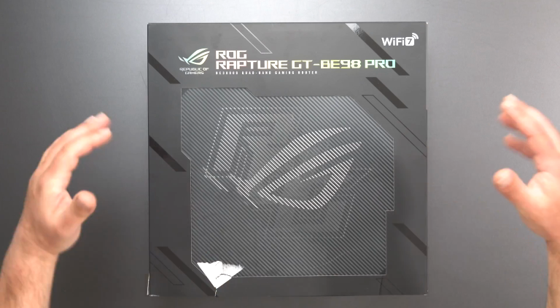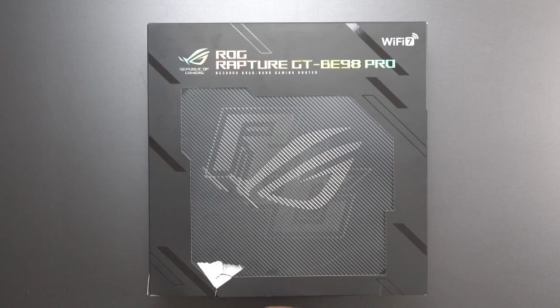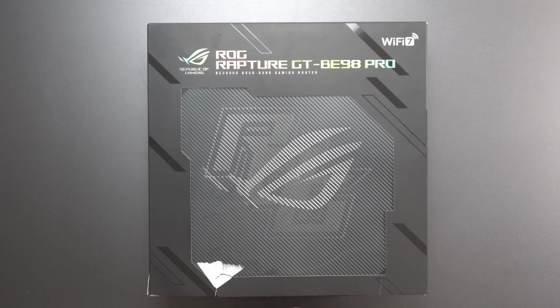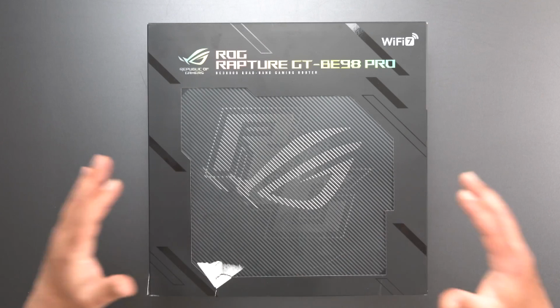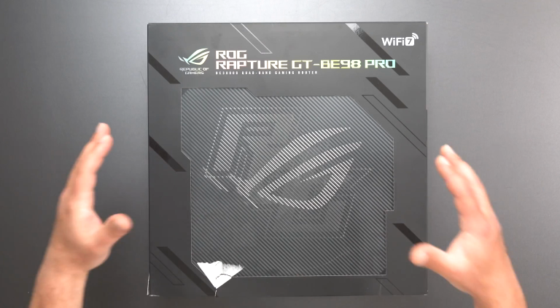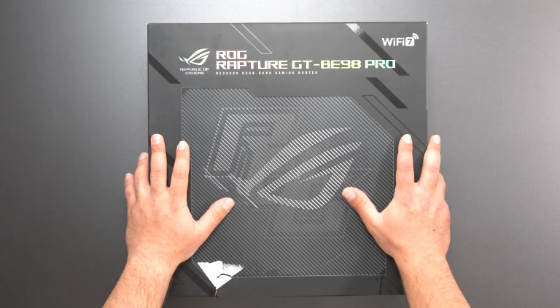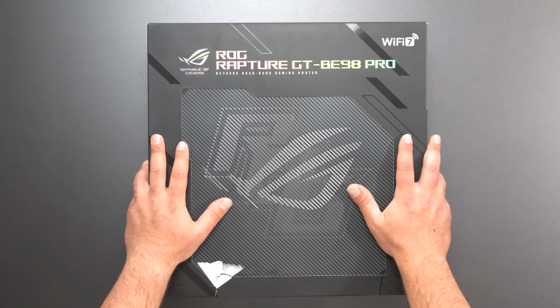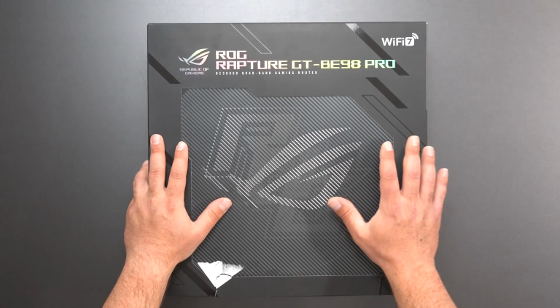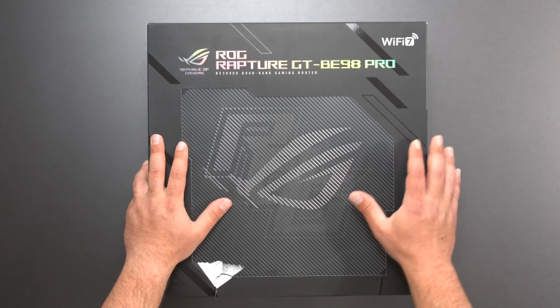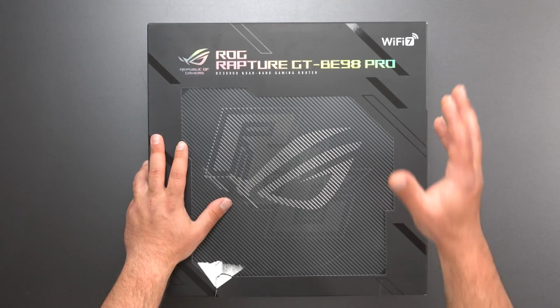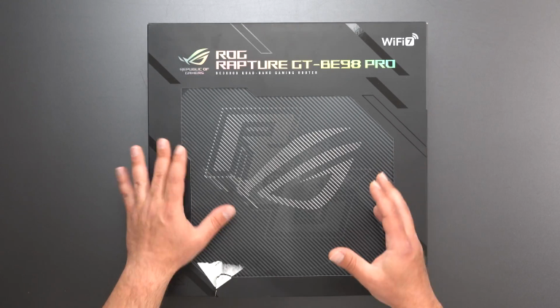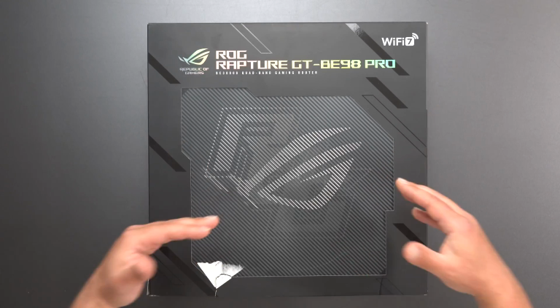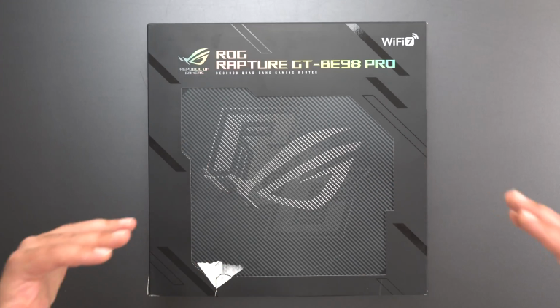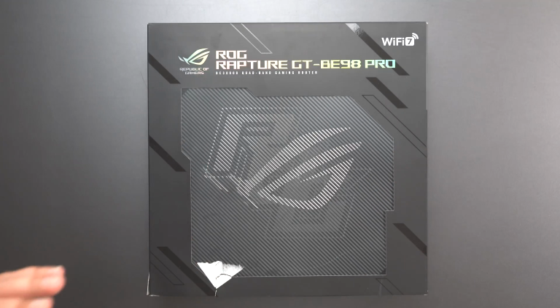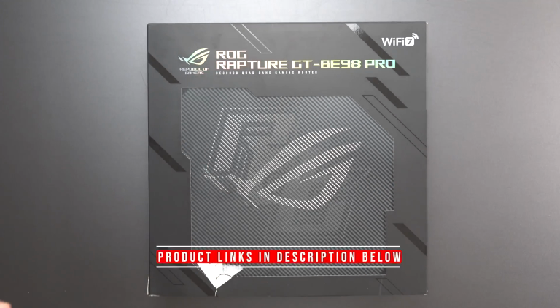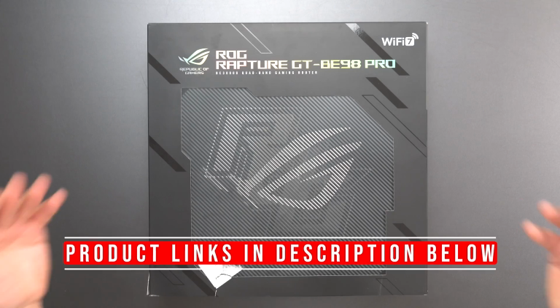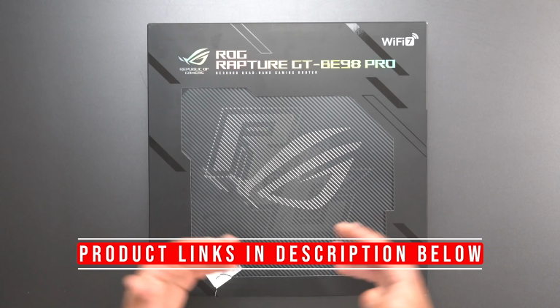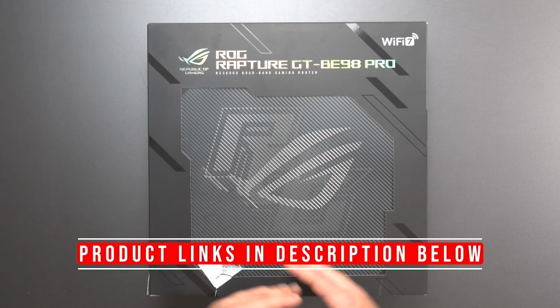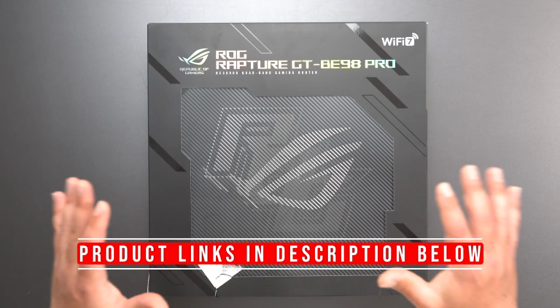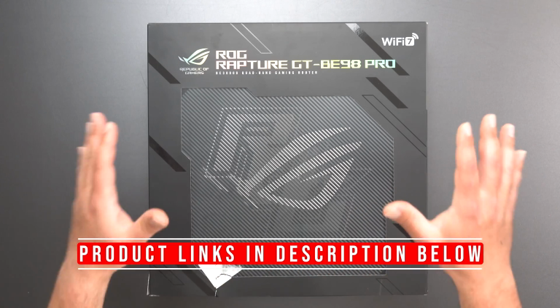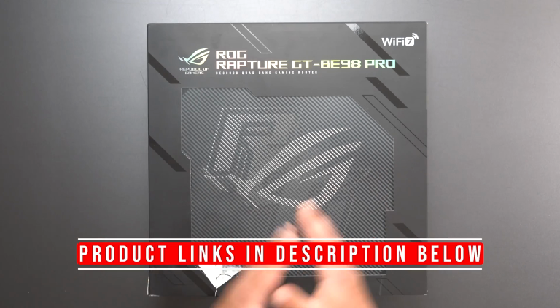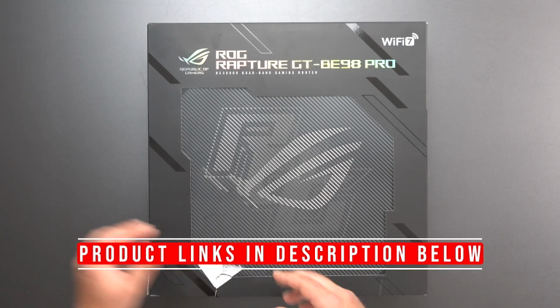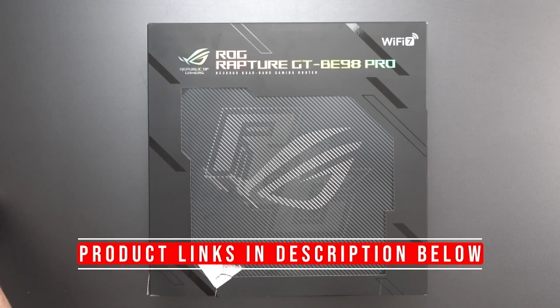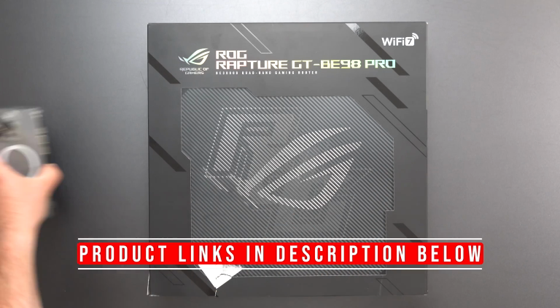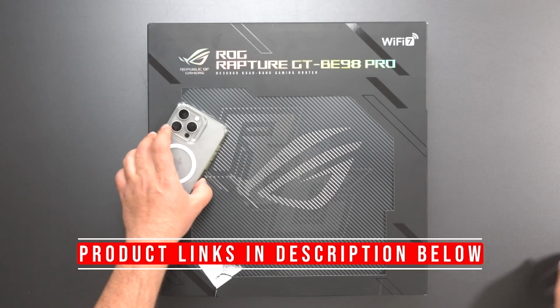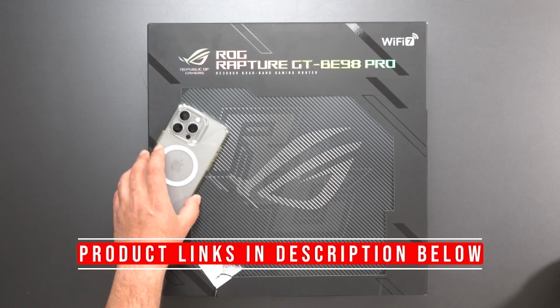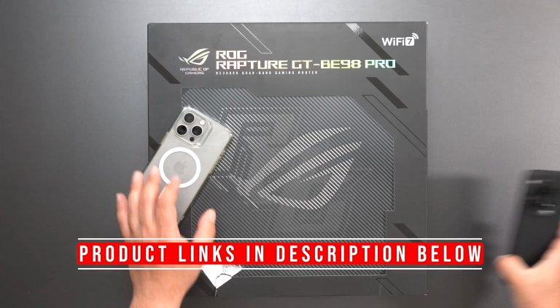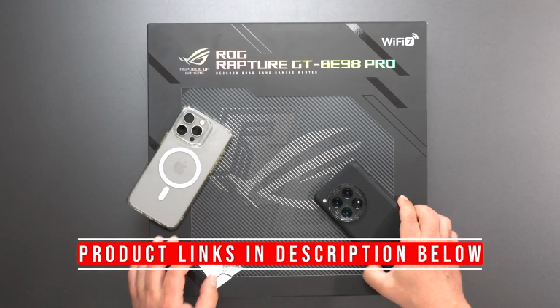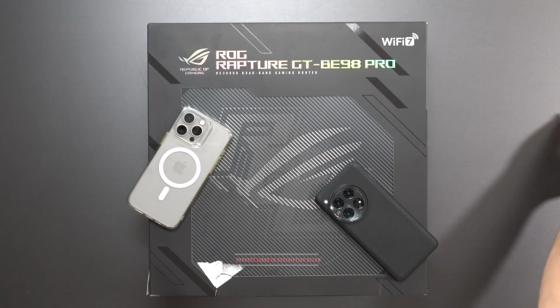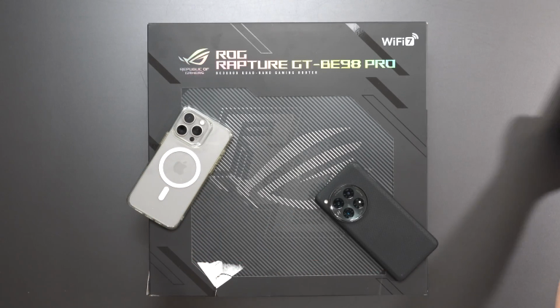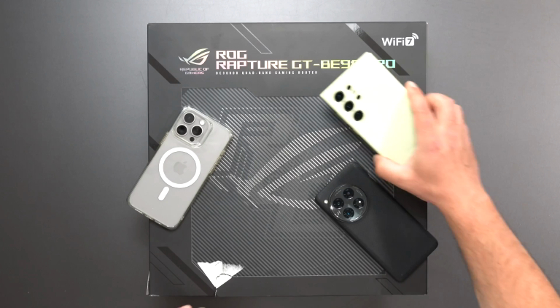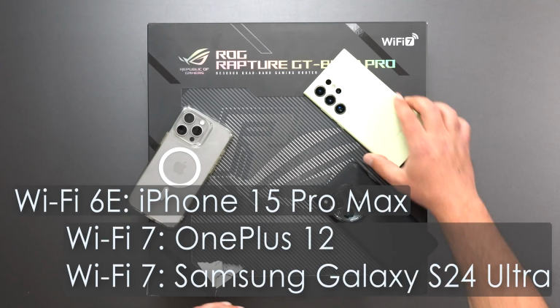Hey, what's up guys? Just got the GTBE98 Pro by Asus. This is supposed to be a base router, so I'm going to do my full-on speed test ratios like I normally do using my following Wi-Fi devices.